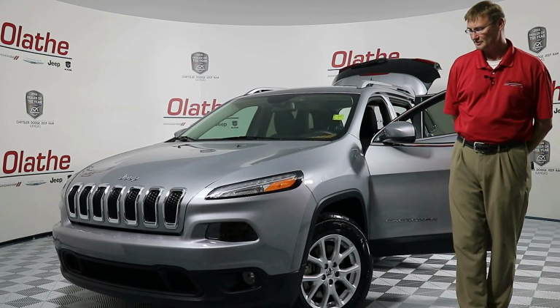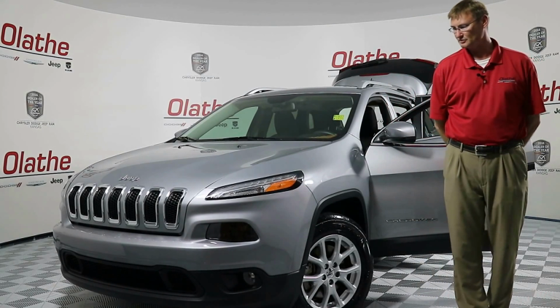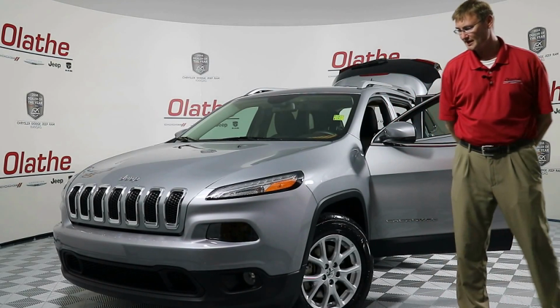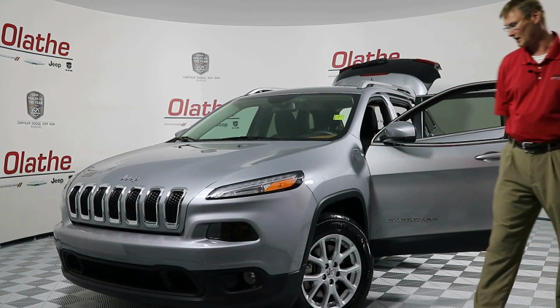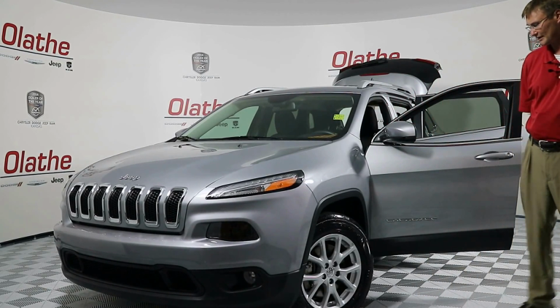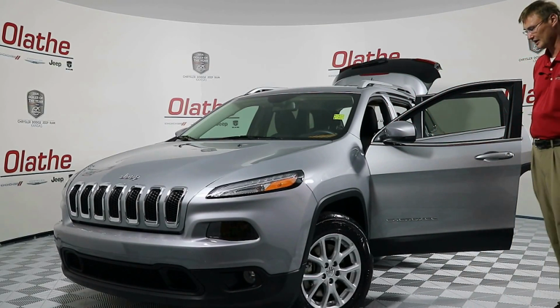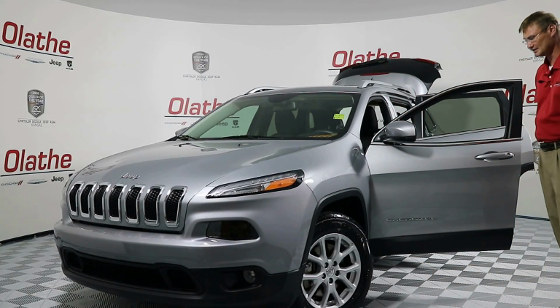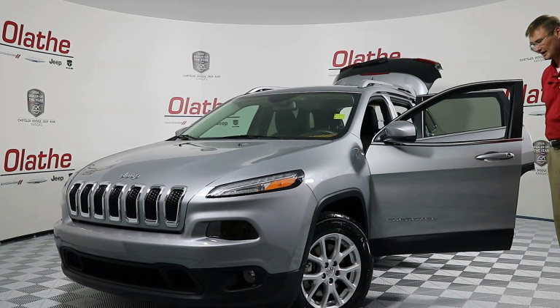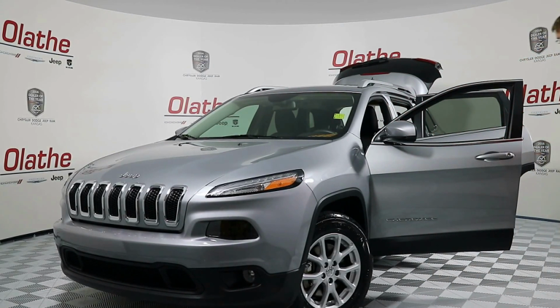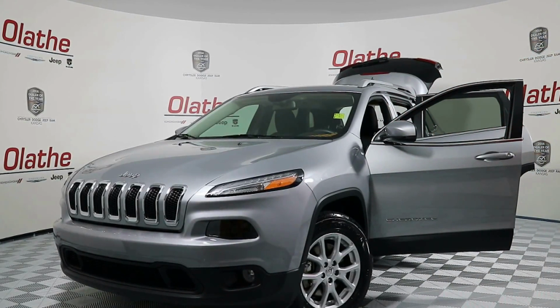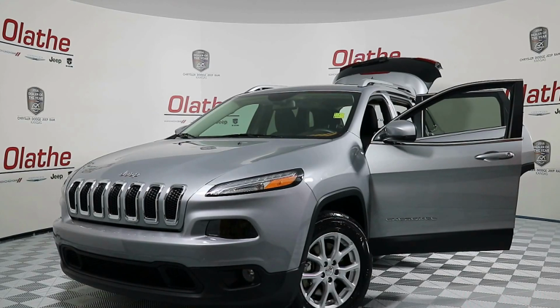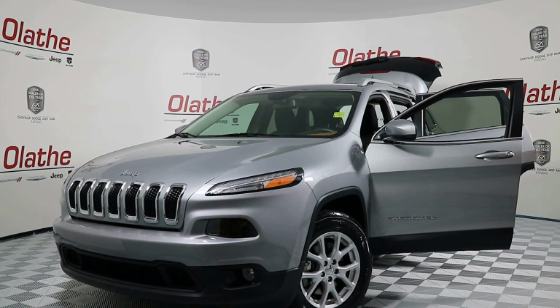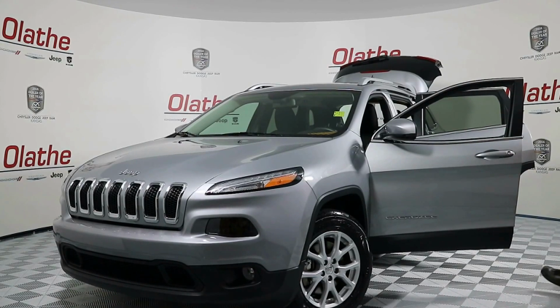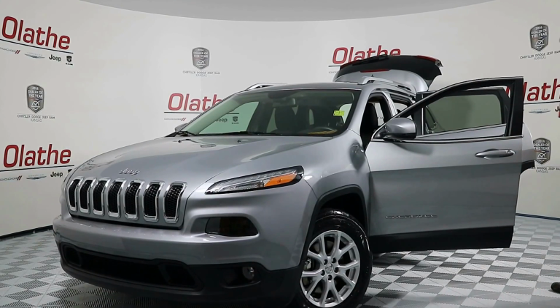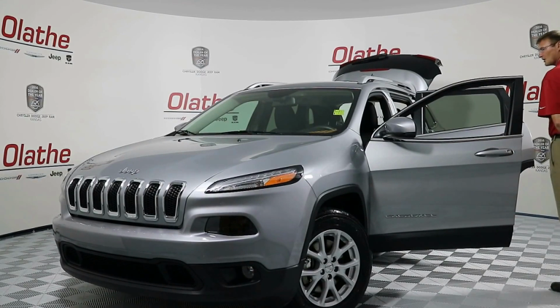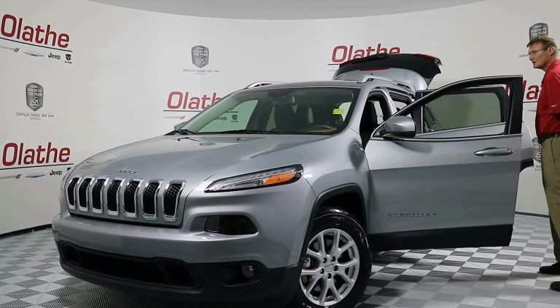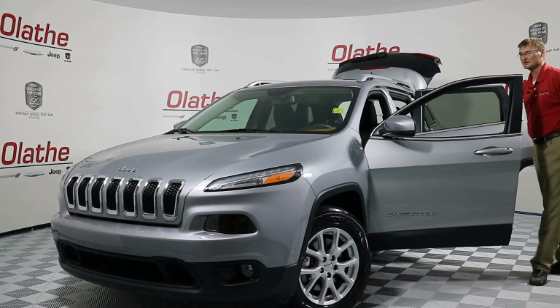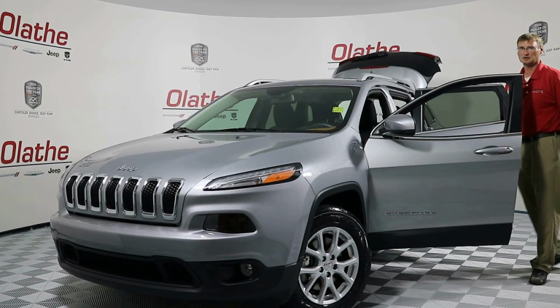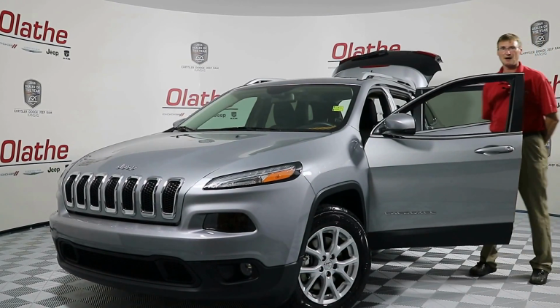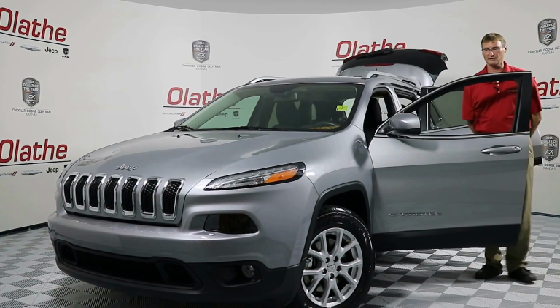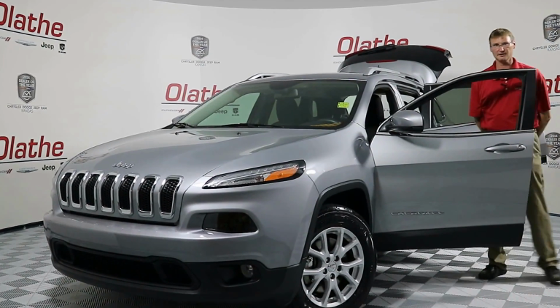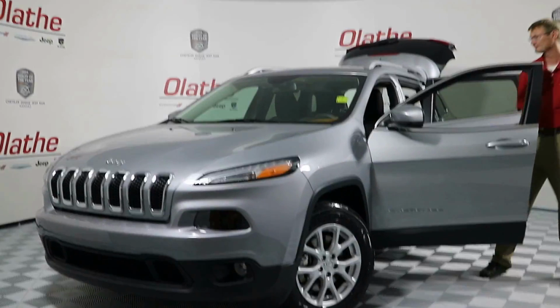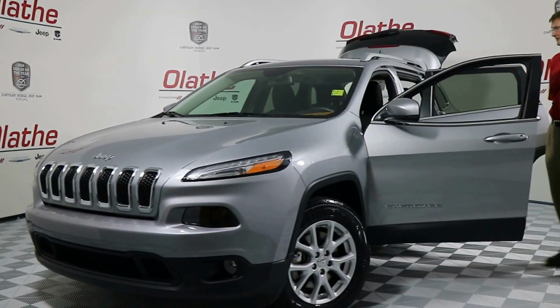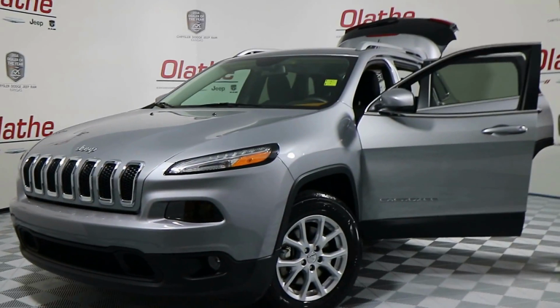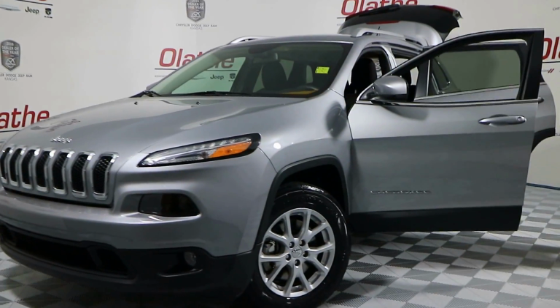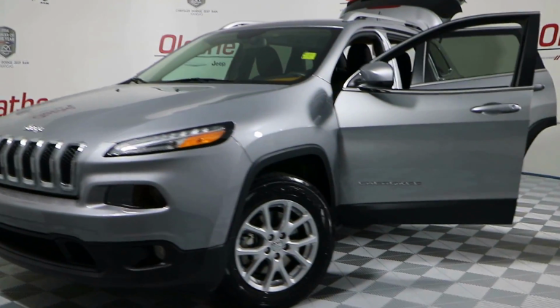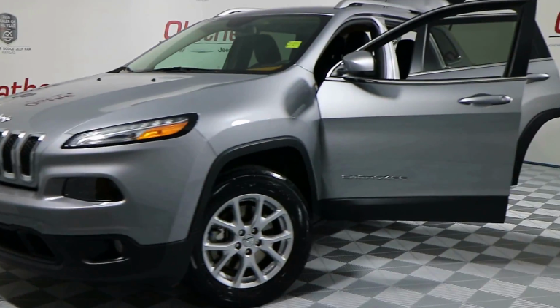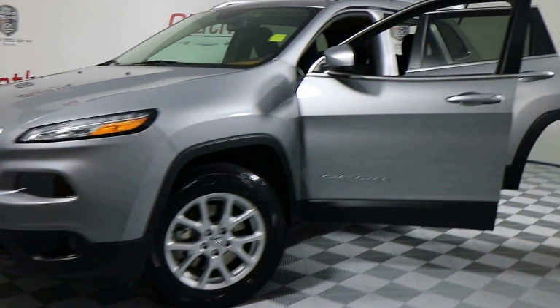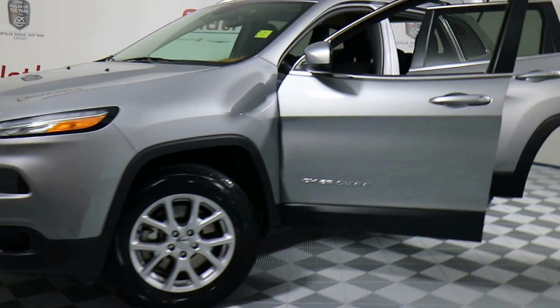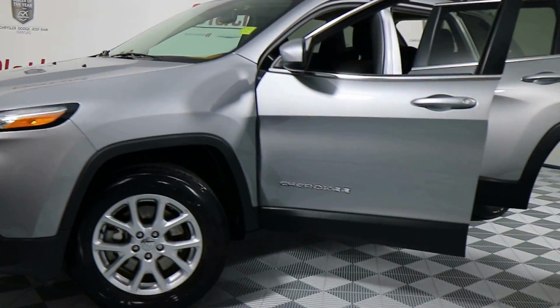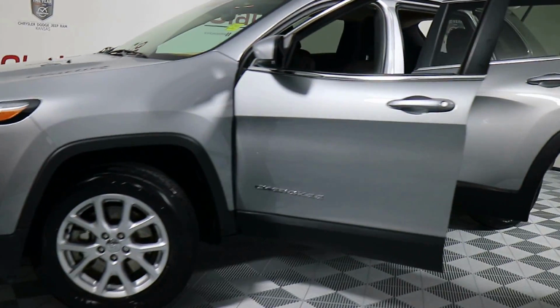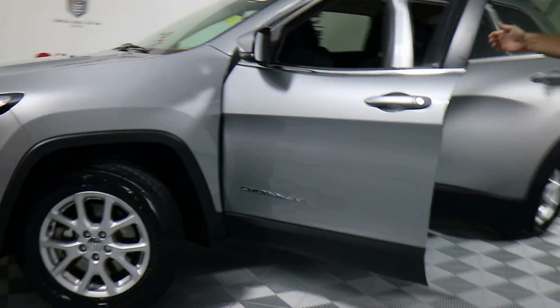This vehicle does have your automatic HID headlamps, 17 inch rims are on this vehicle. This one does have blind spot monitoring on it — you've got that built right into the side mirrors here.